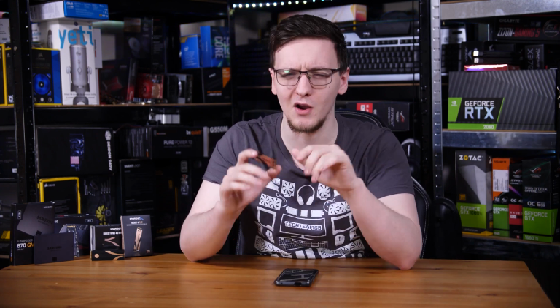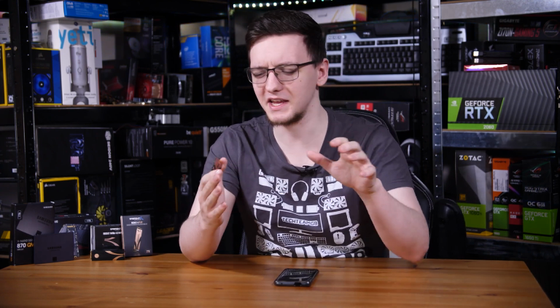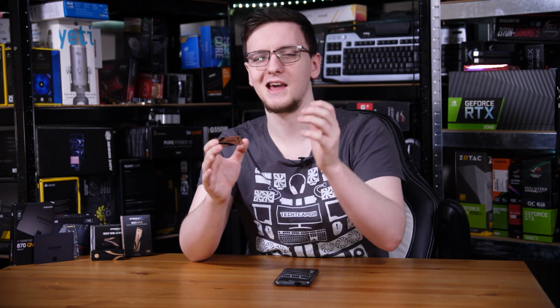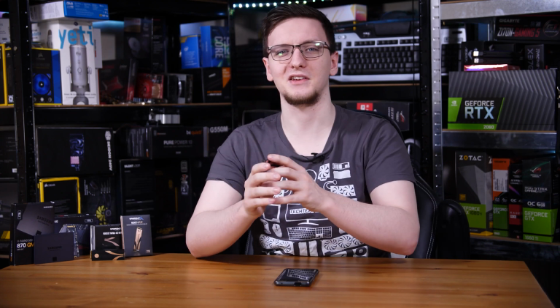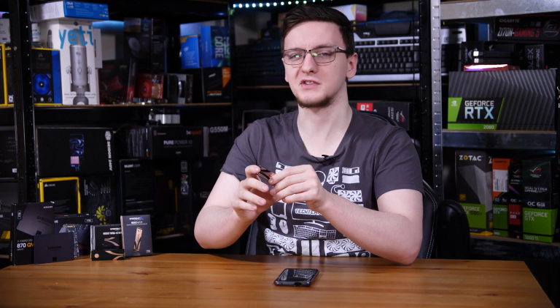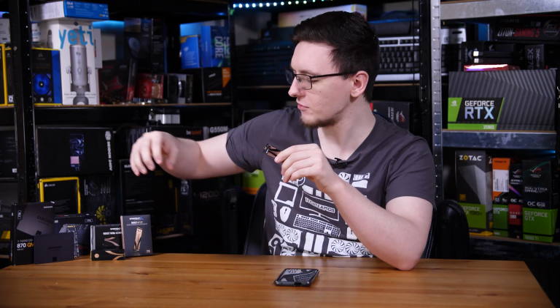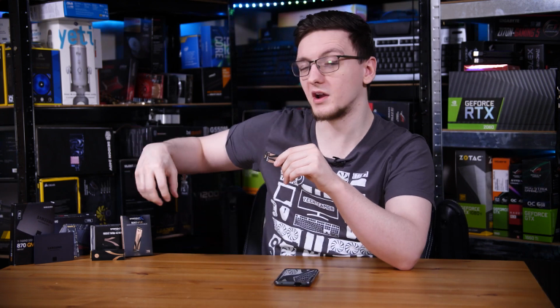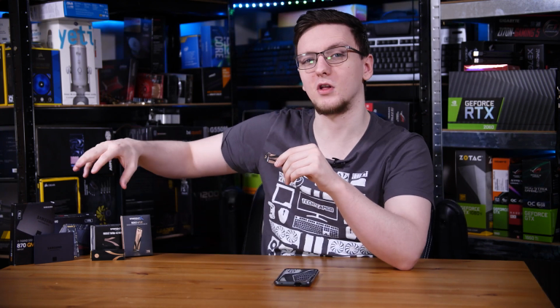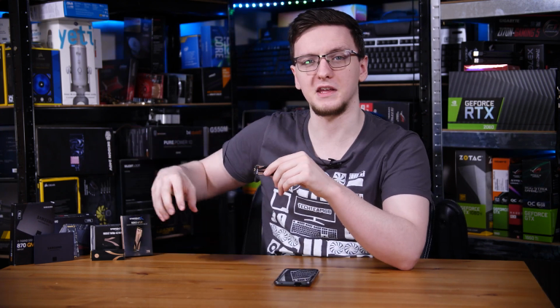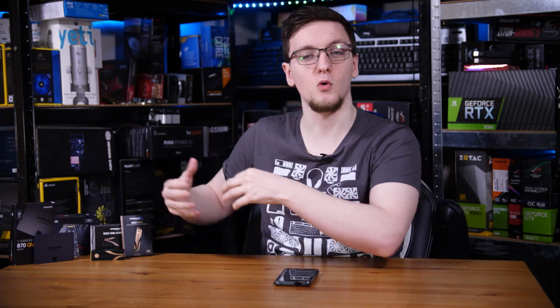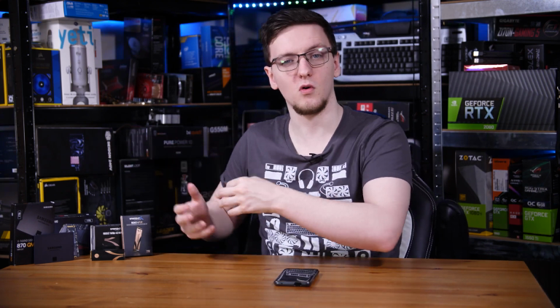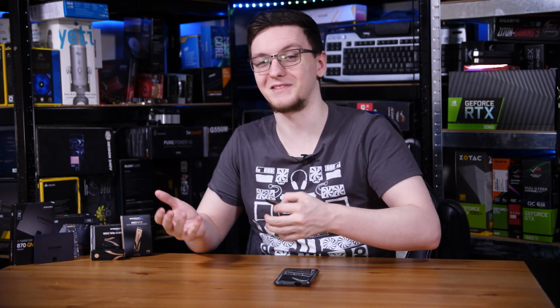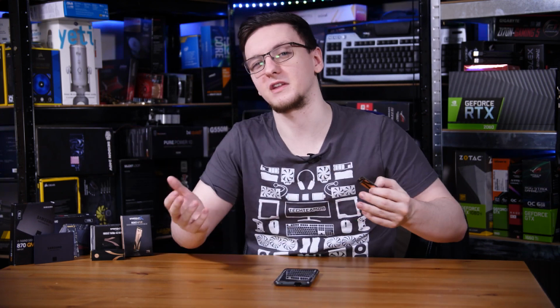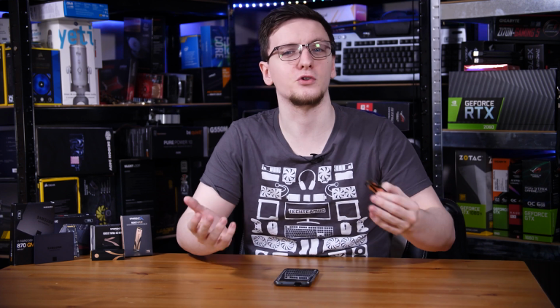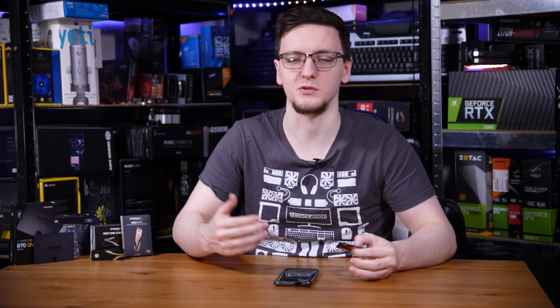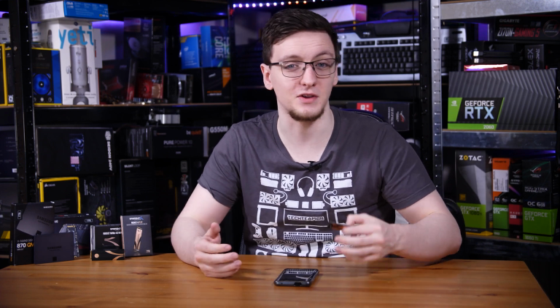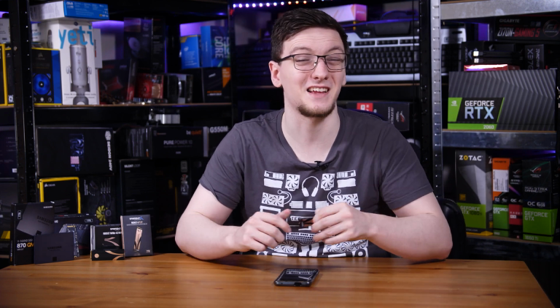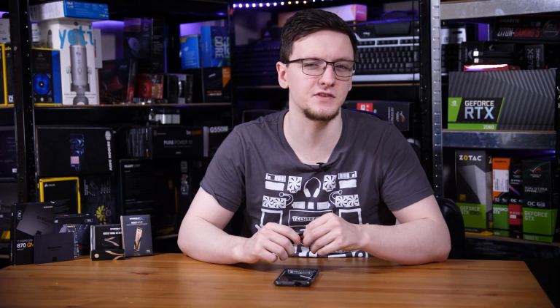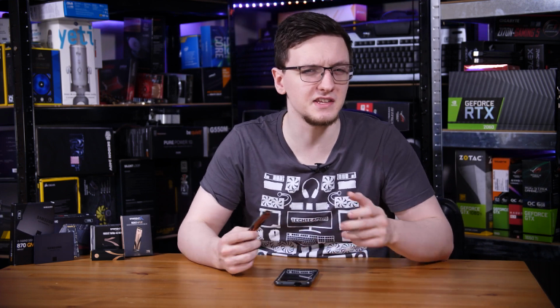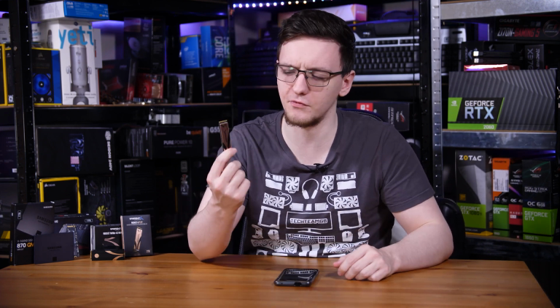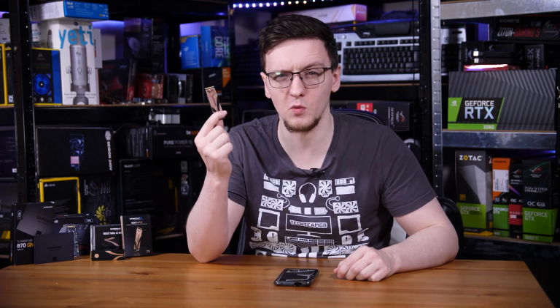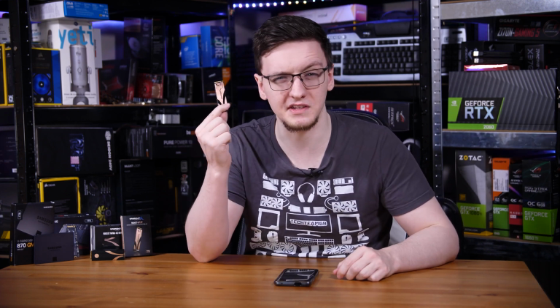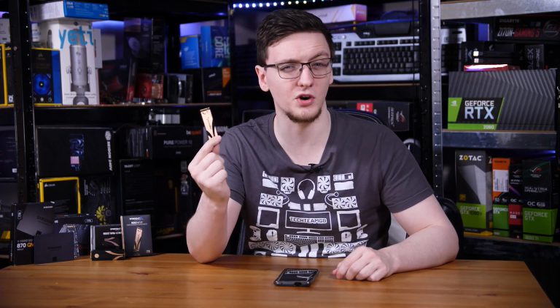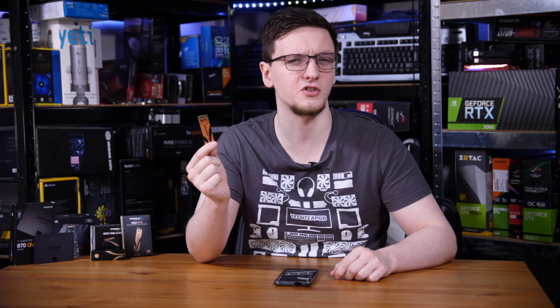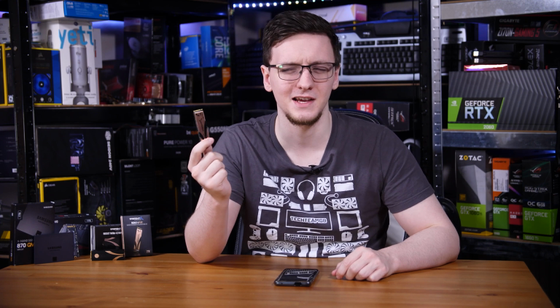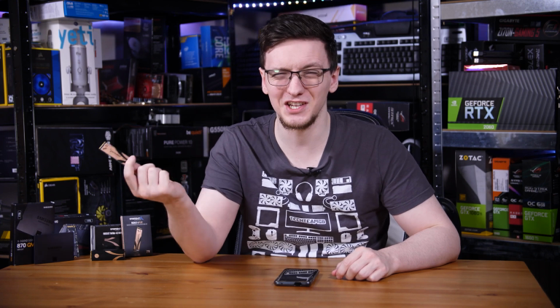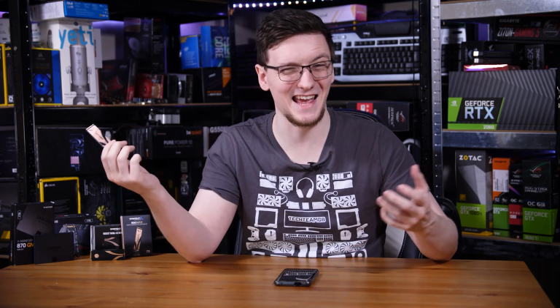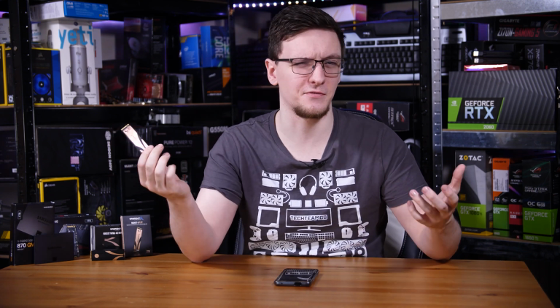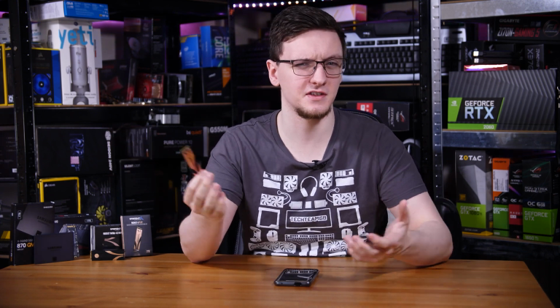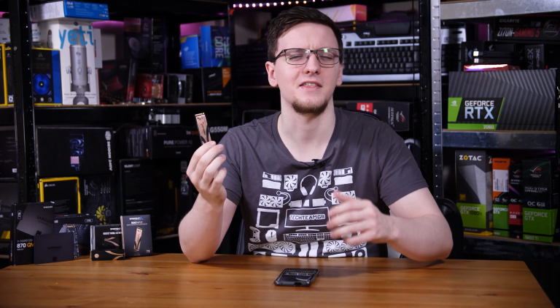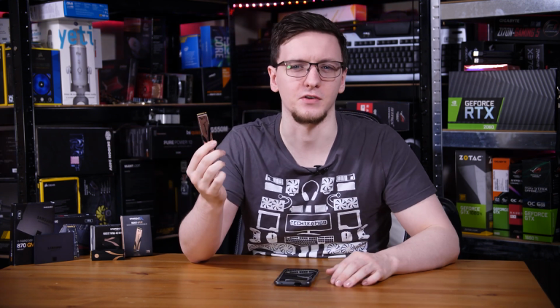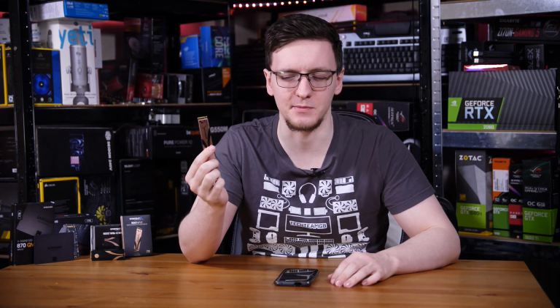I want to take a look at these drives and compare them to a couple of the older or different versions — Gen 3 and SATA drives — to see if rocking one of these ultra-fast drives actually makes any difference to the average gamer.